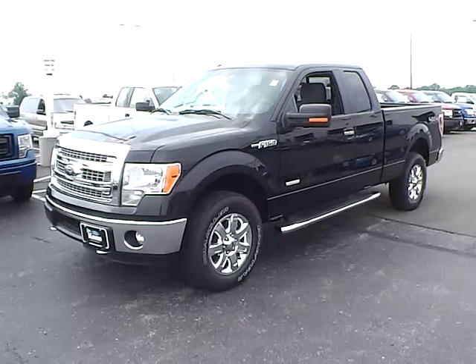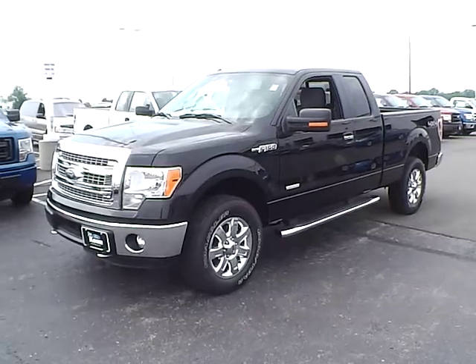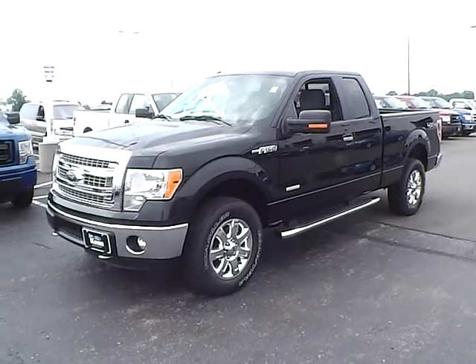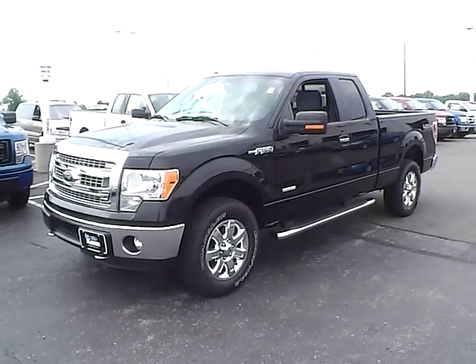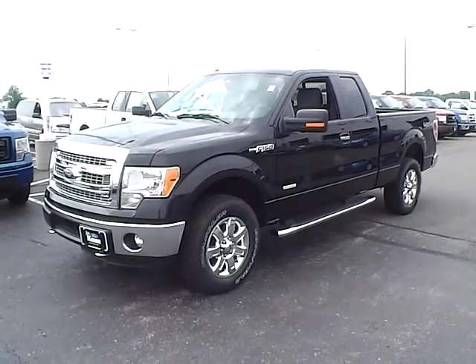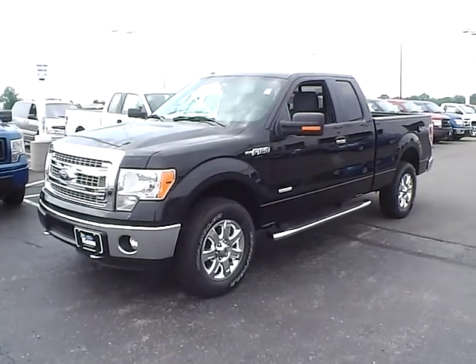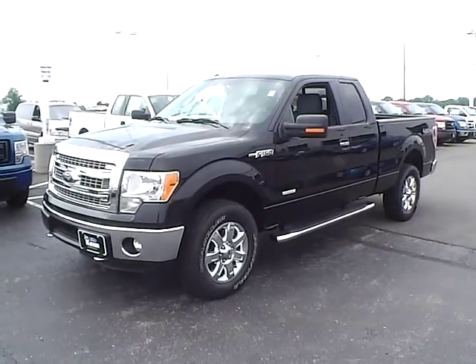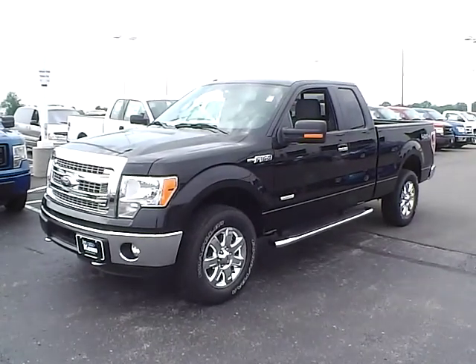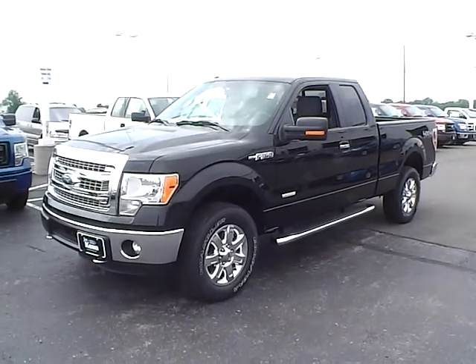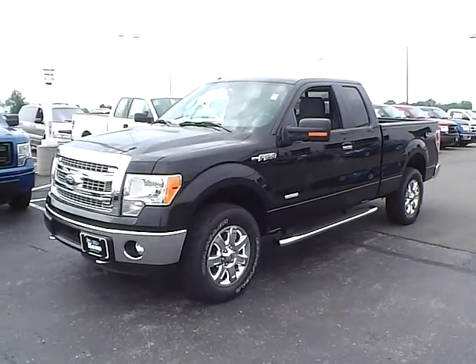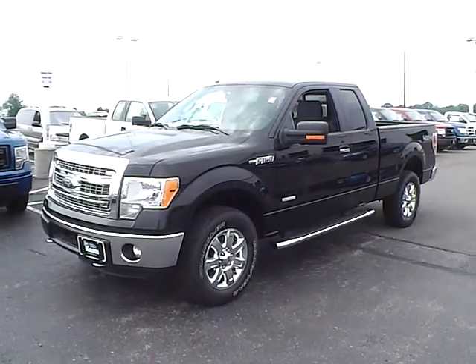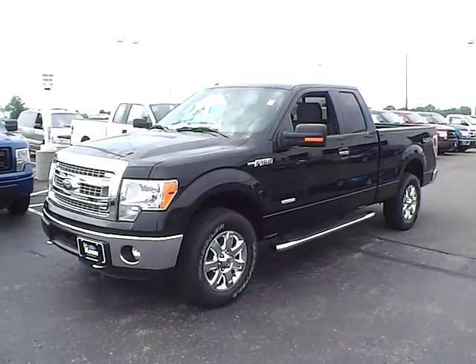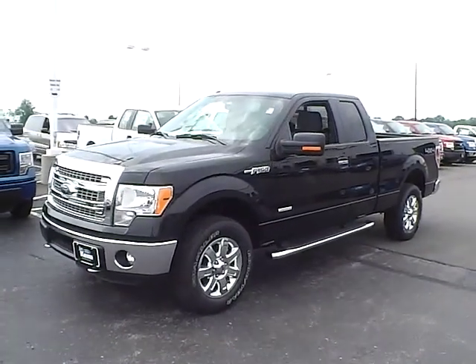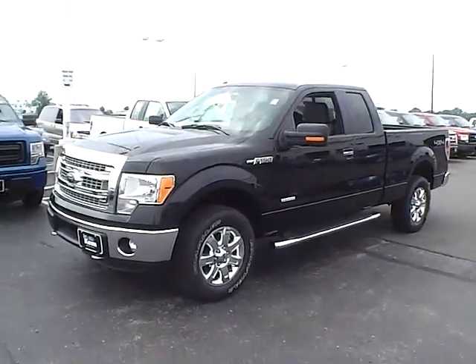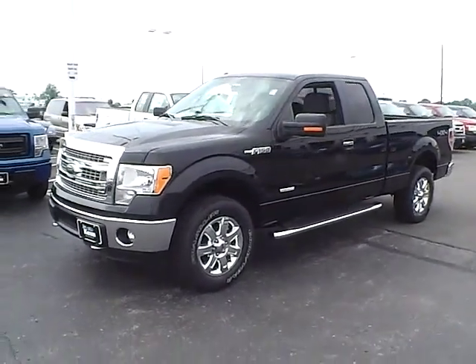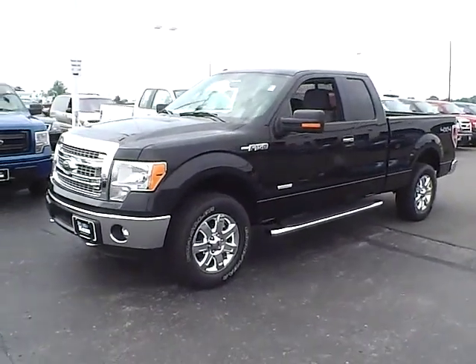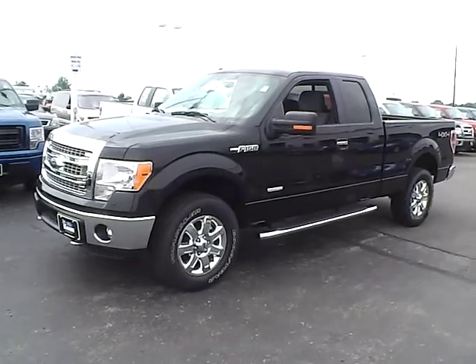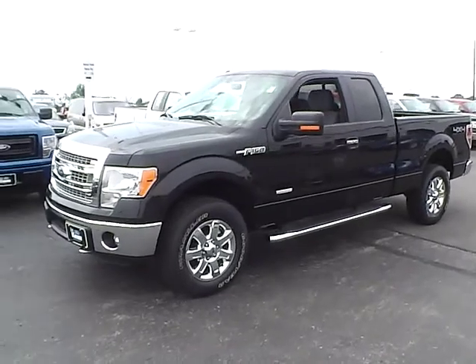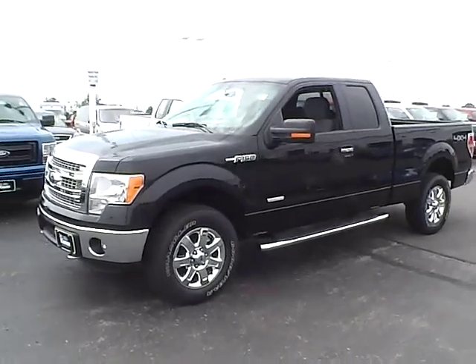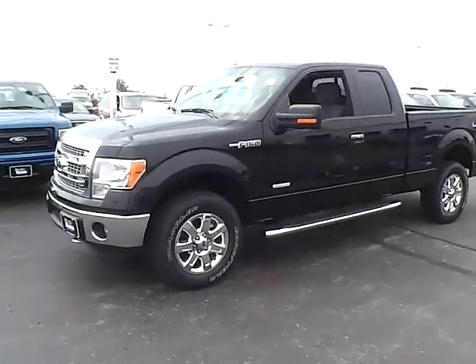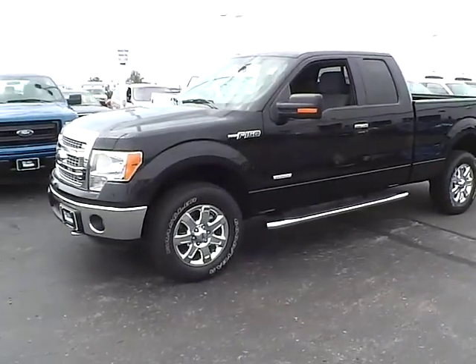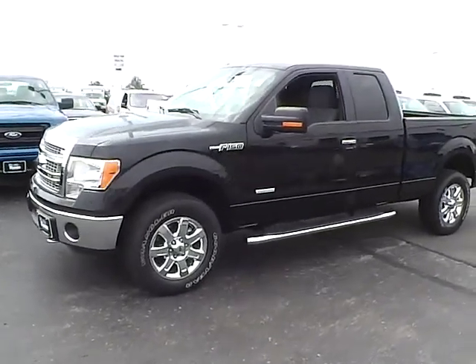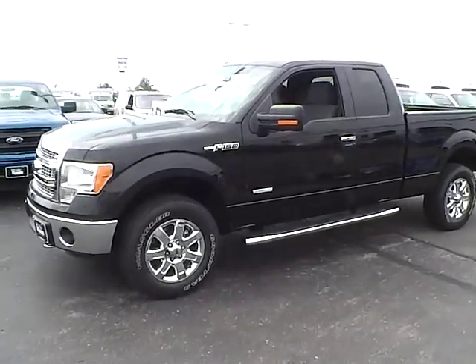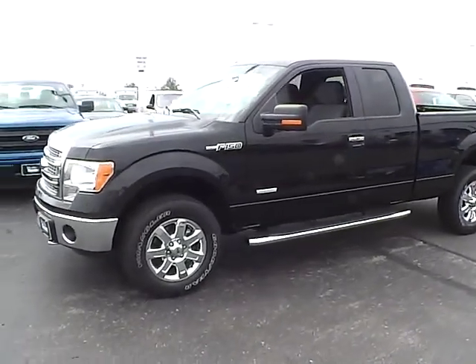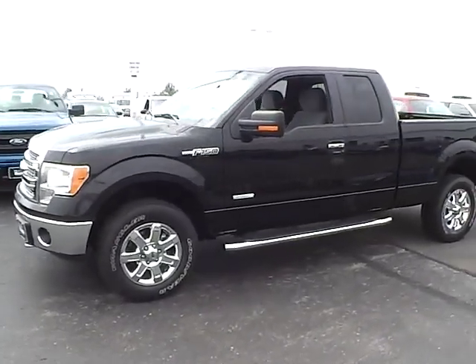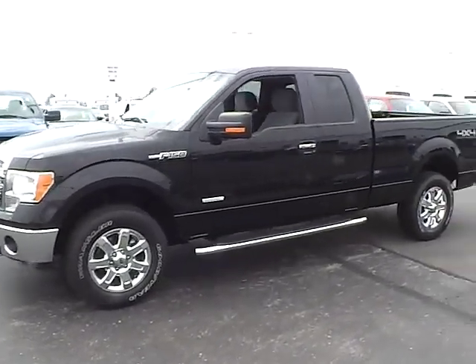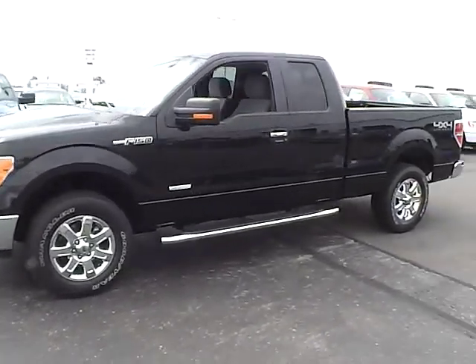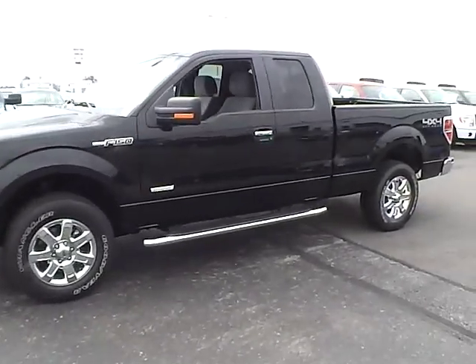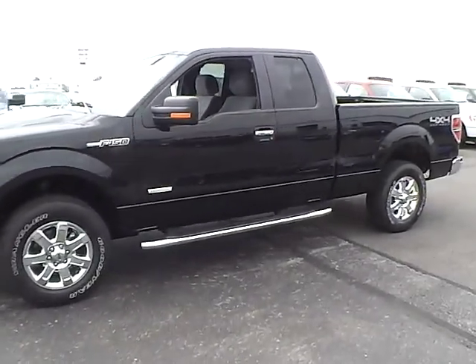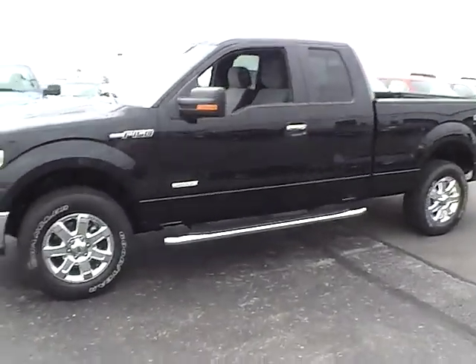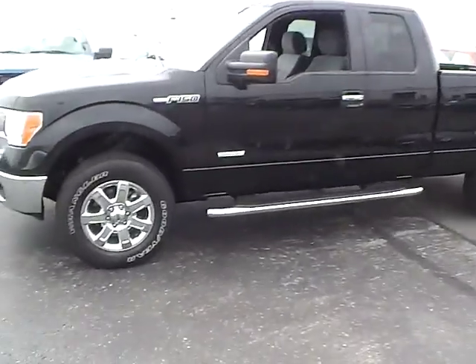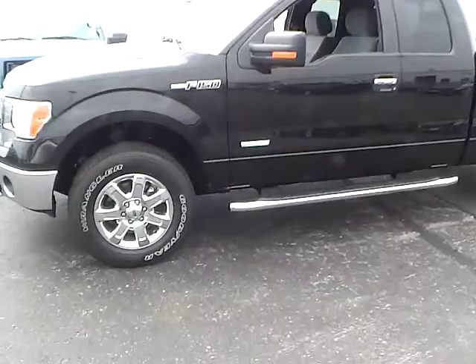Today's video is on a brand new 2014 Ford F-150 XLT in tuxedo black metallic with a steel gray interior. This vehicle has a 3.5 liter 6-cylinder engine and automatic transmission.